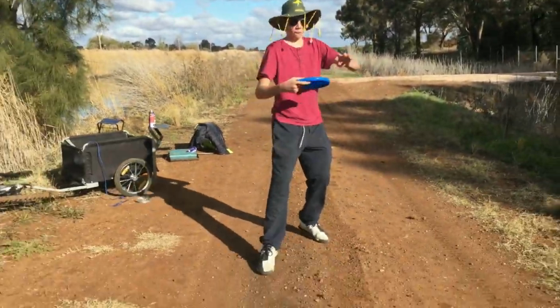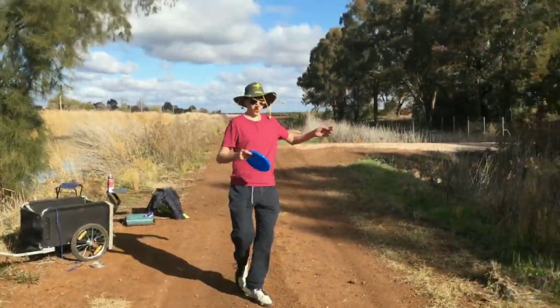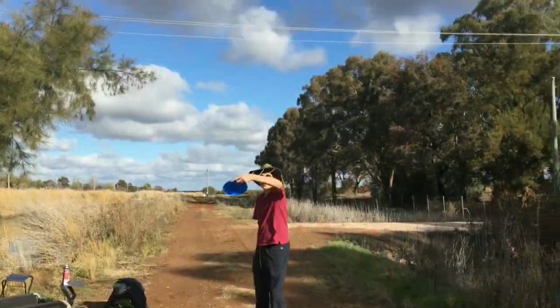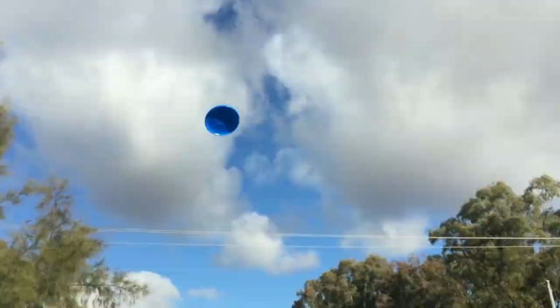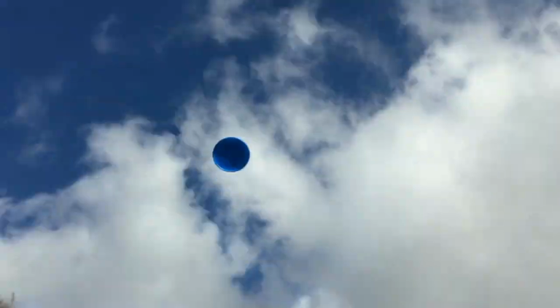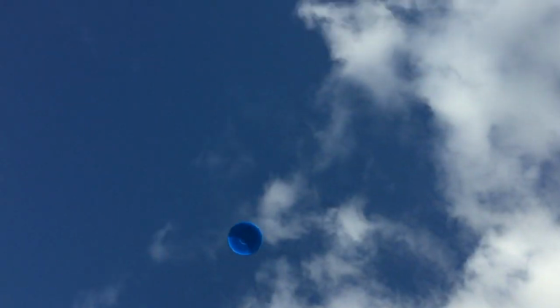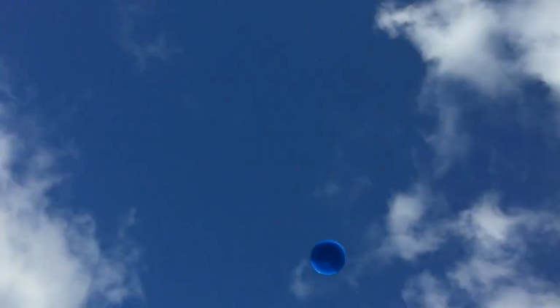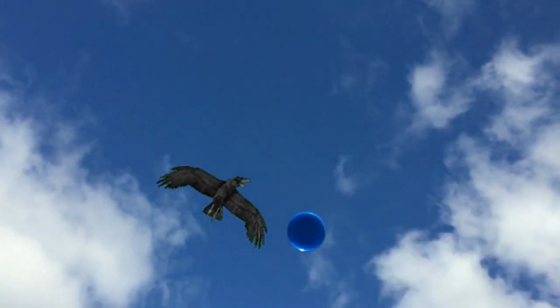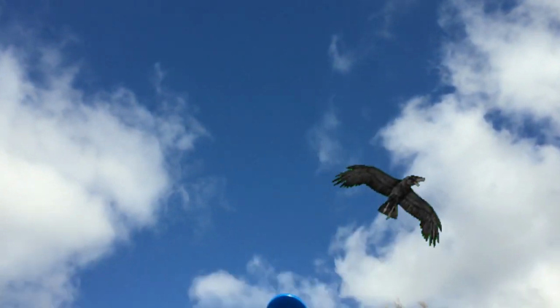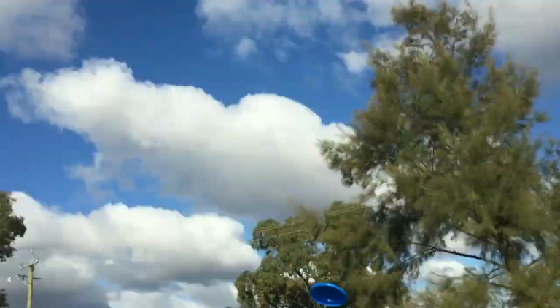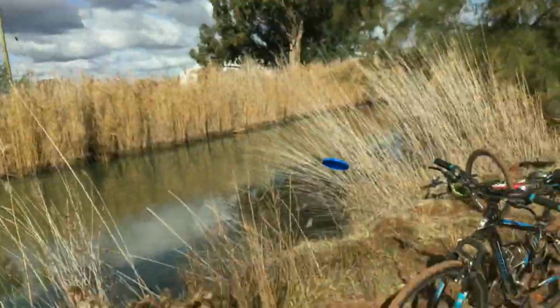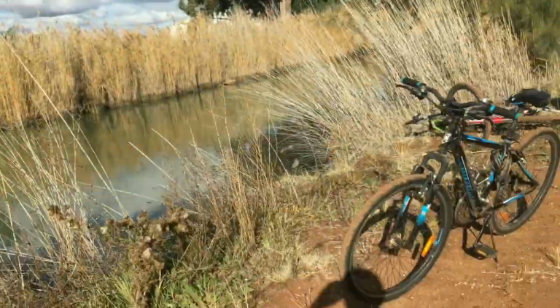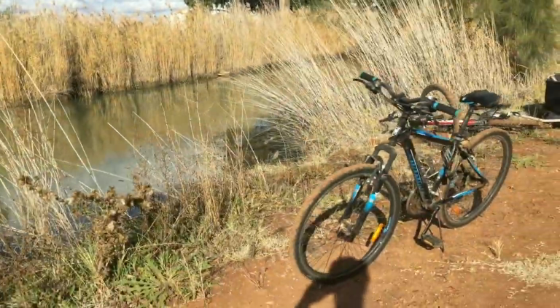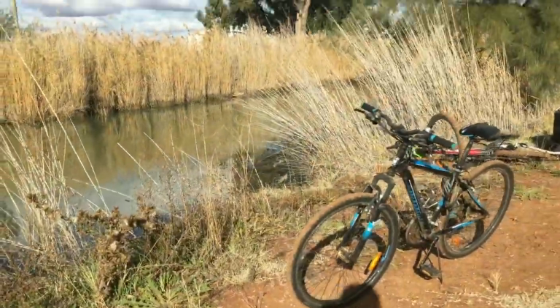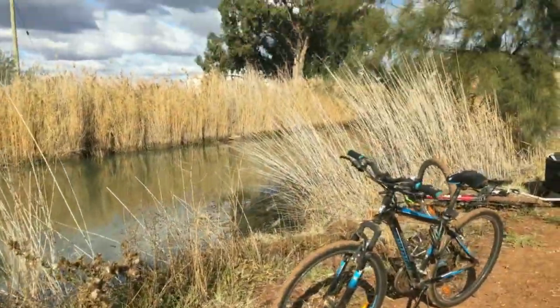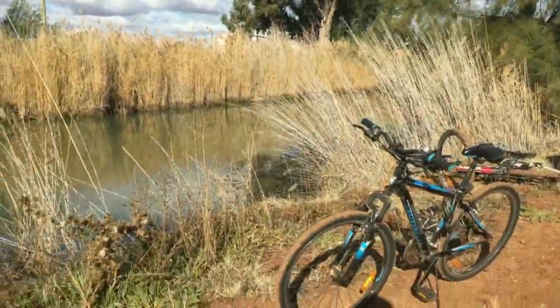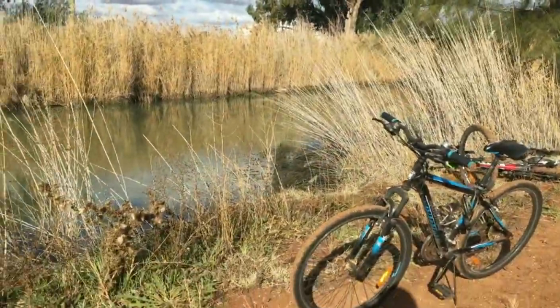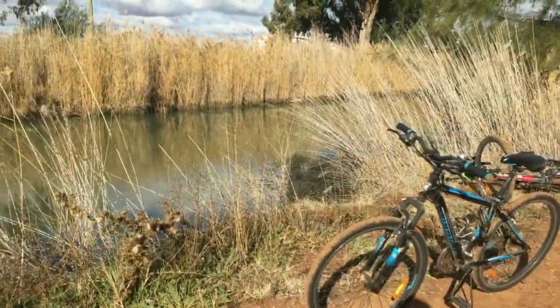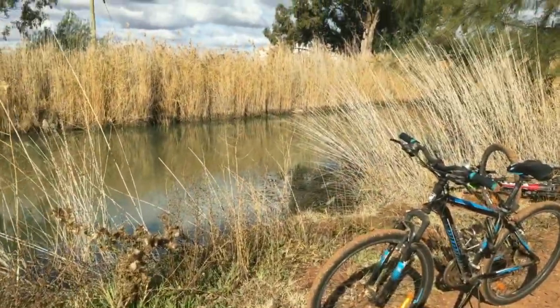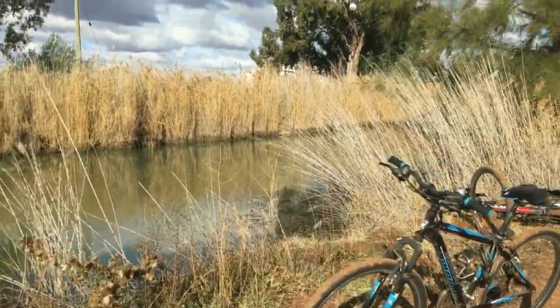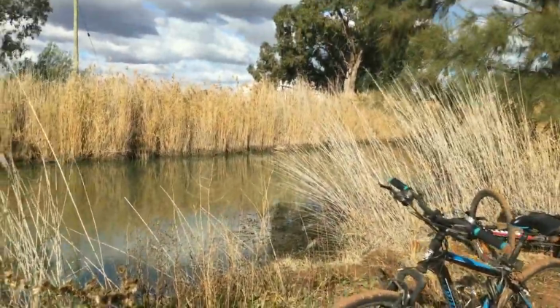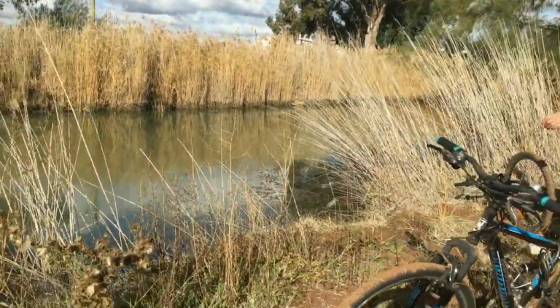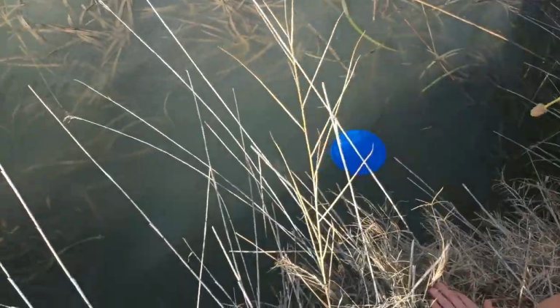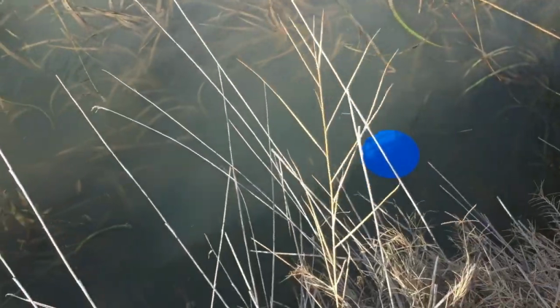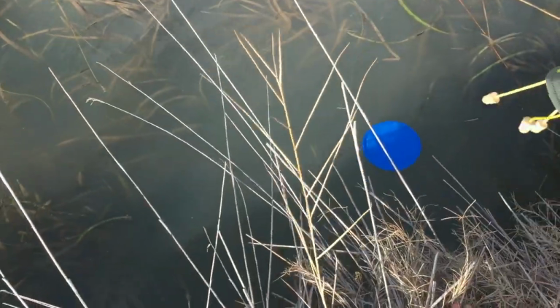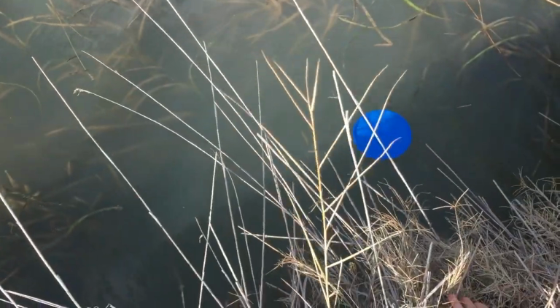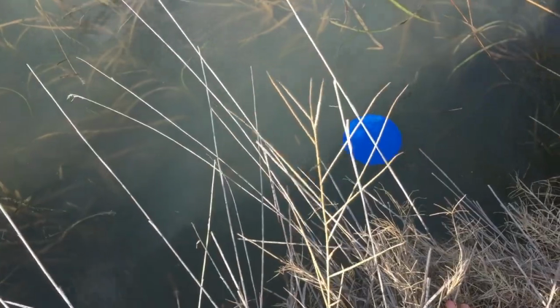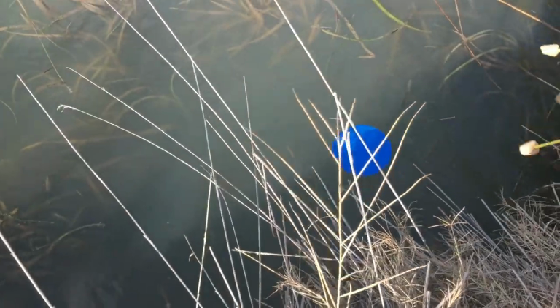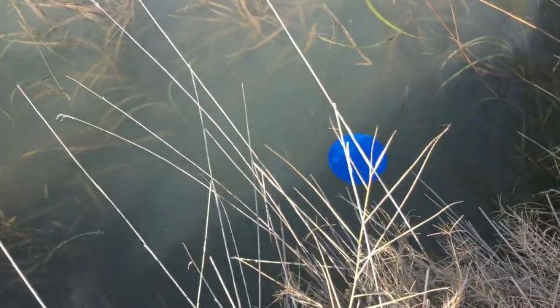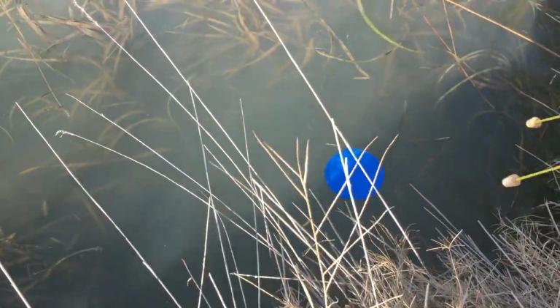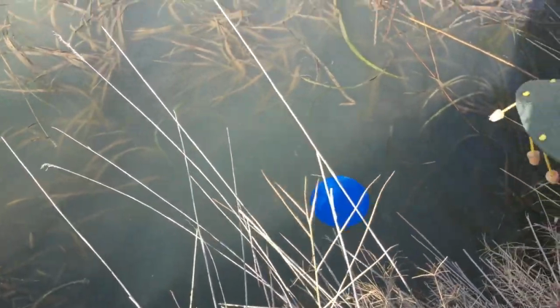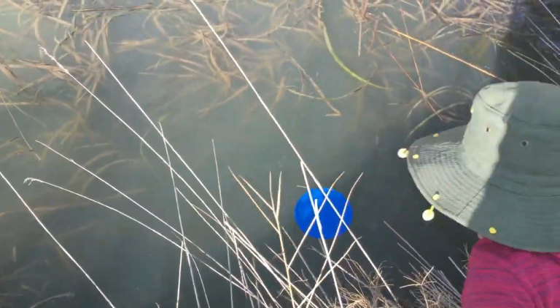Throw it! Ow! Bloody bird knocking it out. Now Les, how do we get it? Bite this.